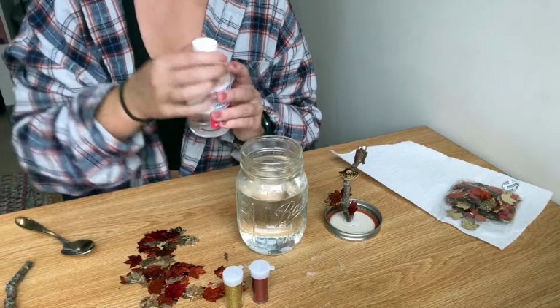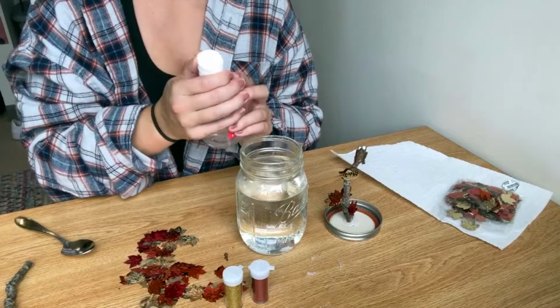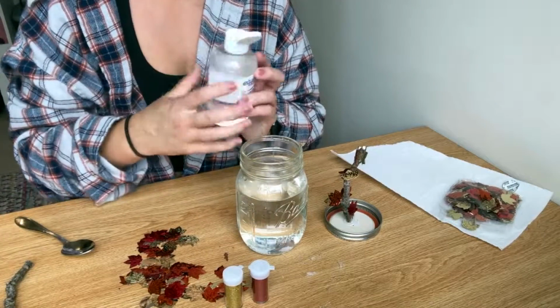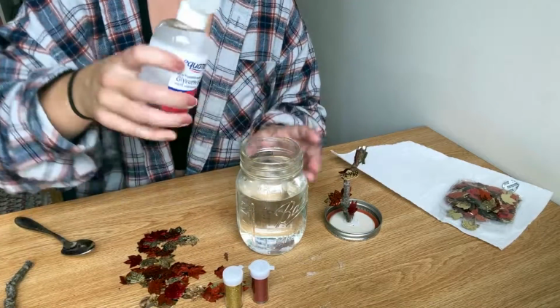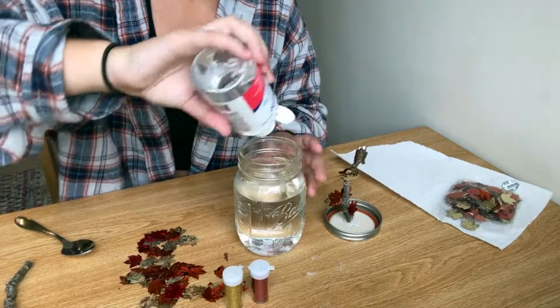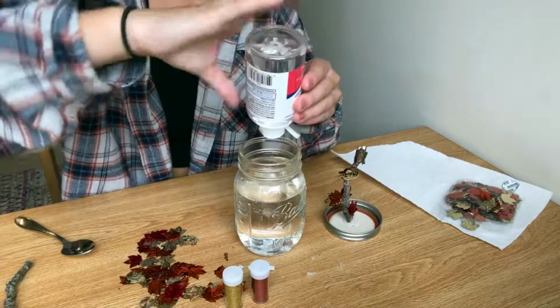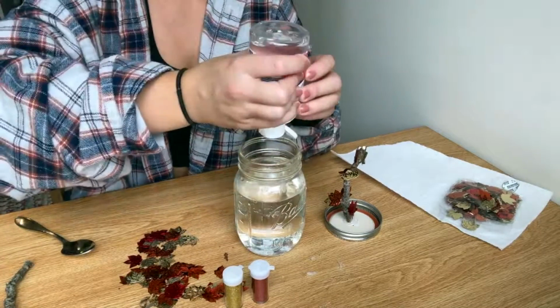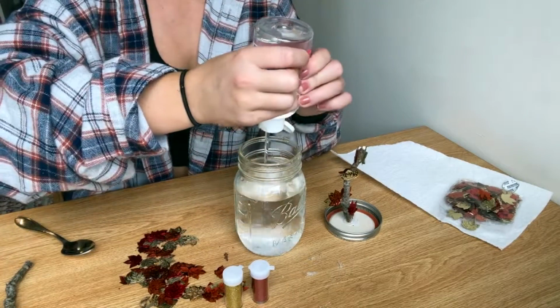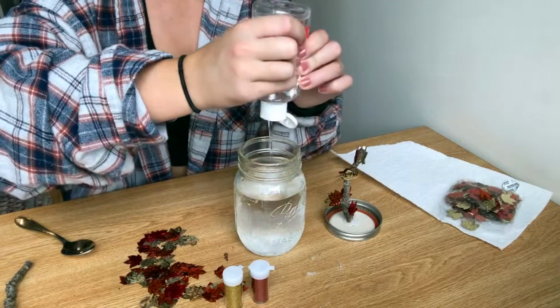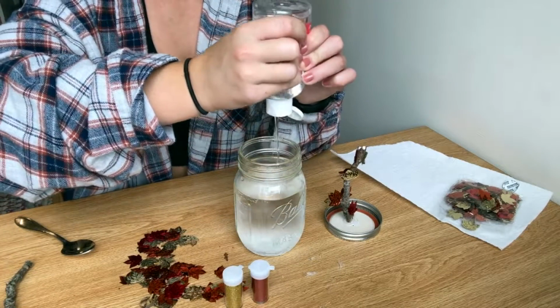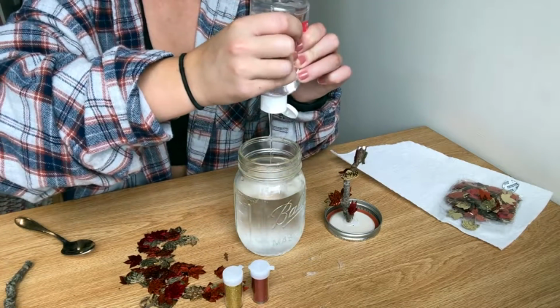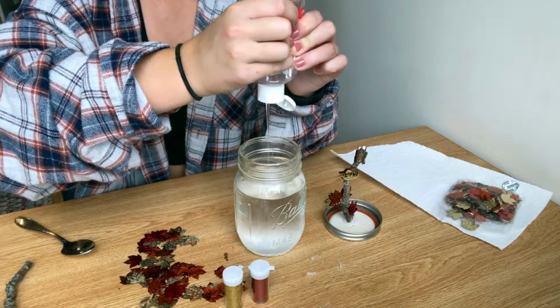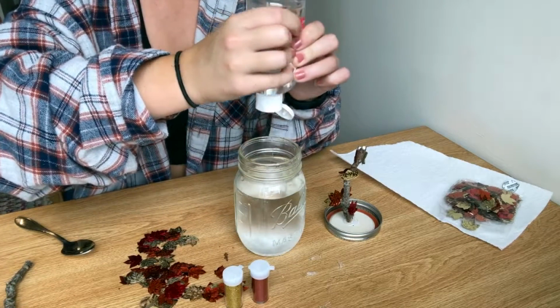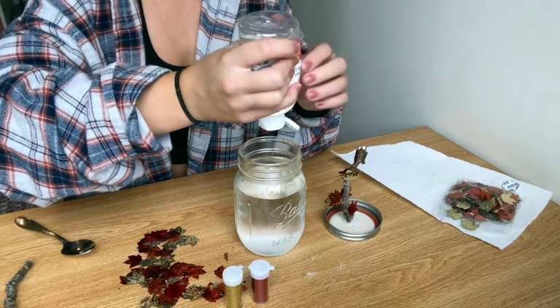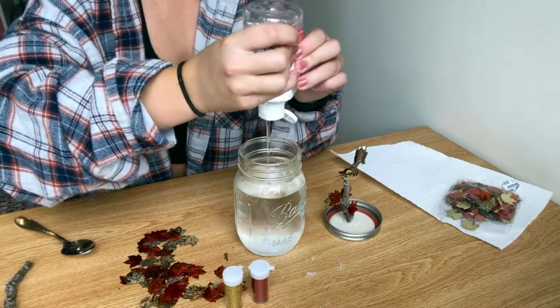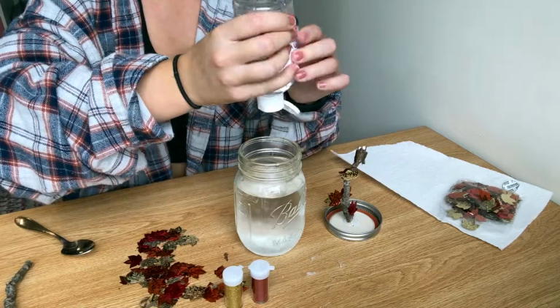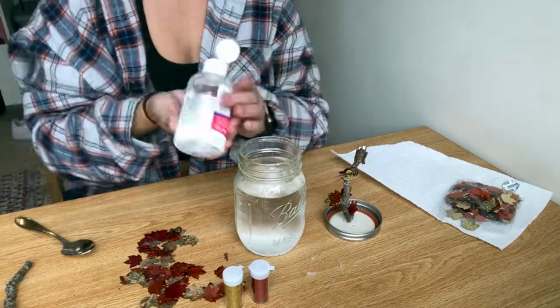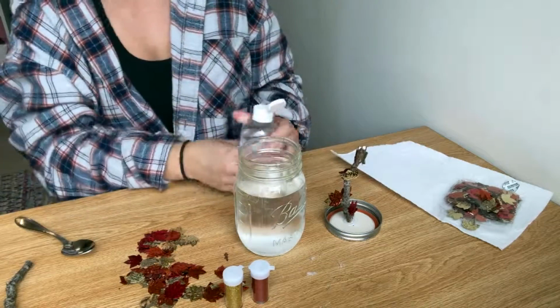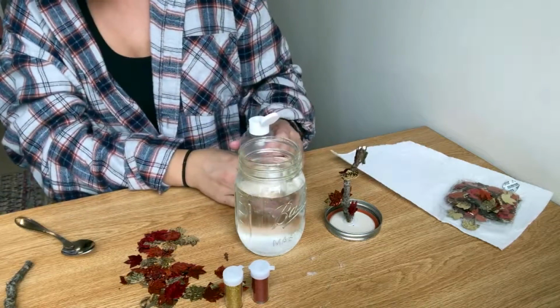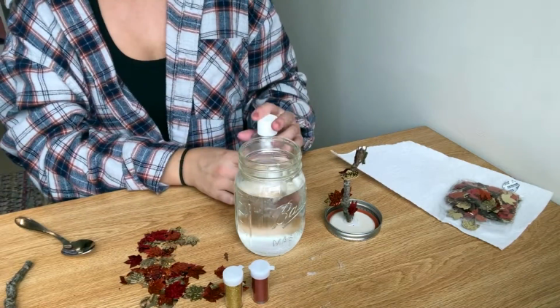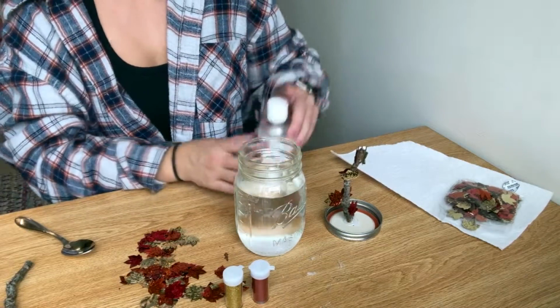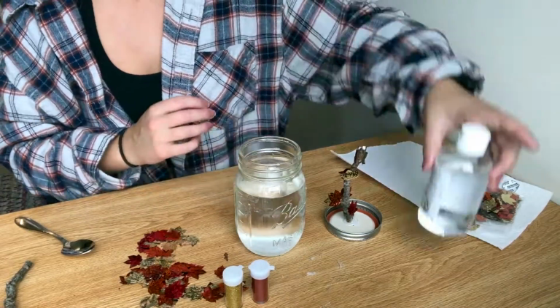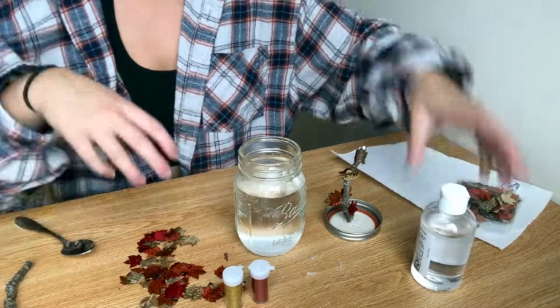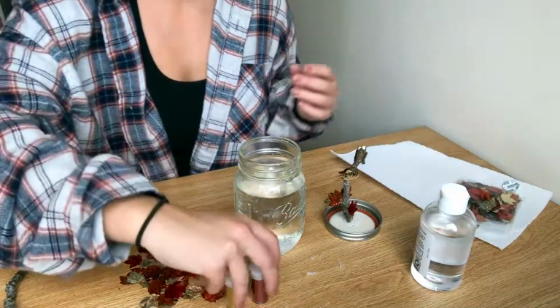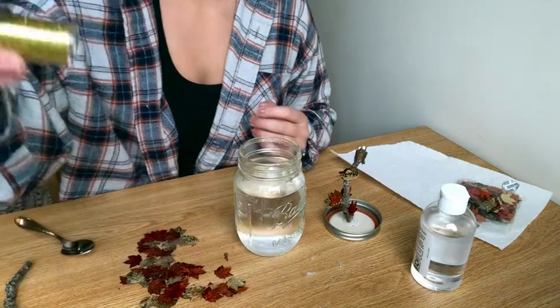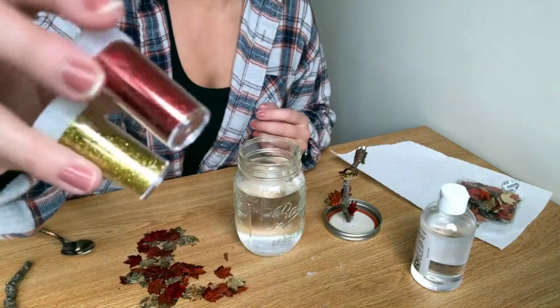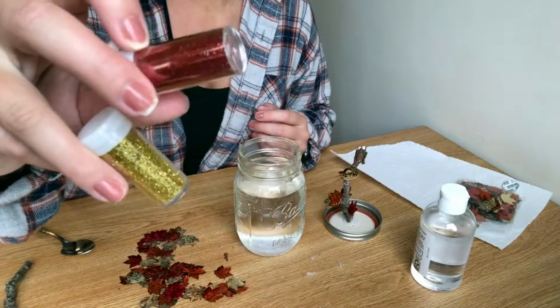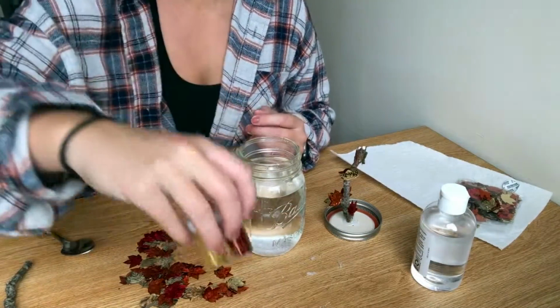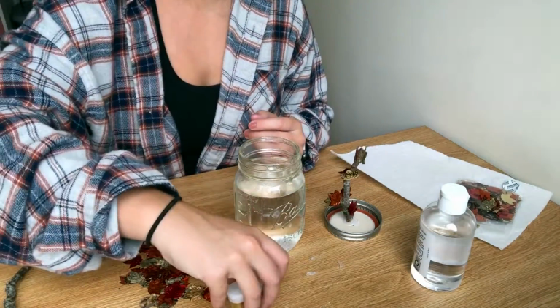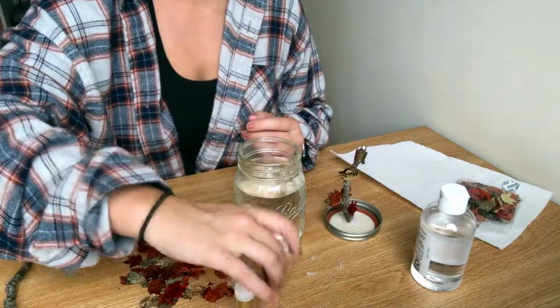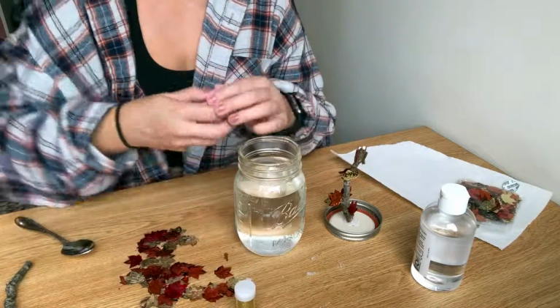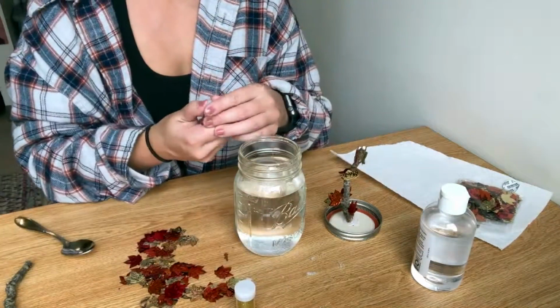Now we're using glycerin and there isn't a set amount that you need to use, but I used a decent amount because I want the glitter to be swirling for a longer amount of time.